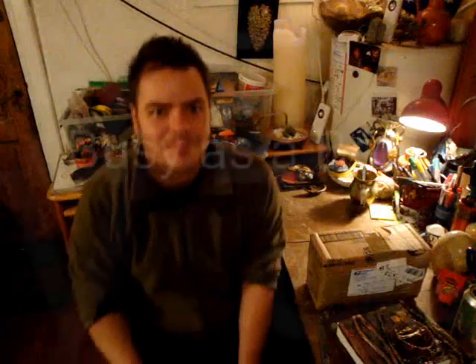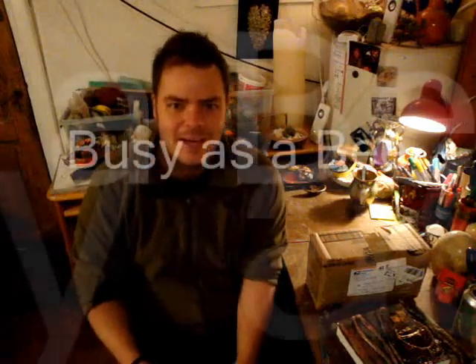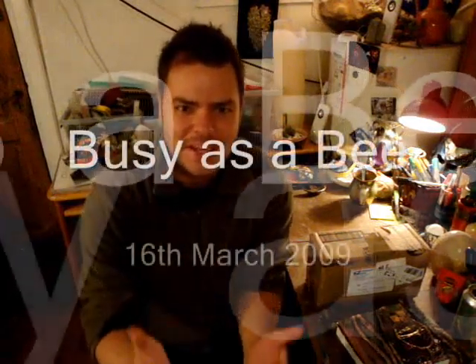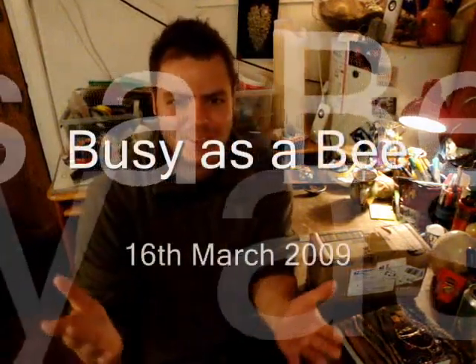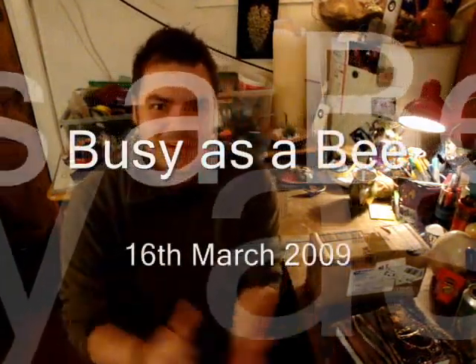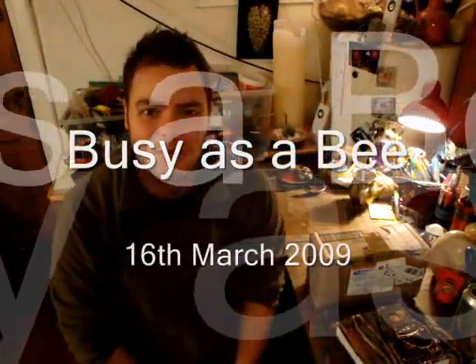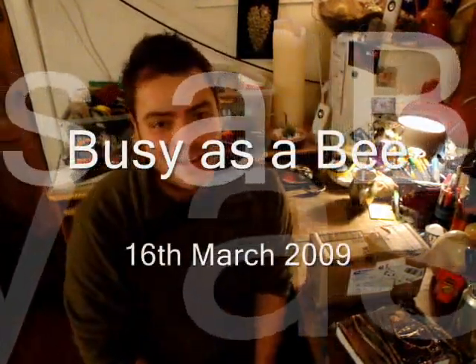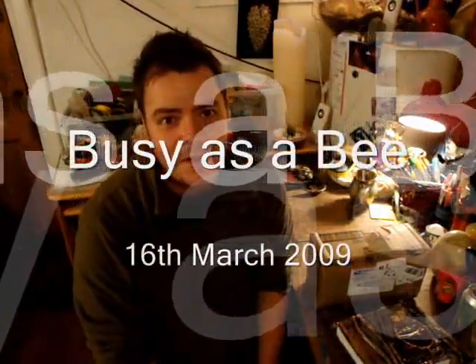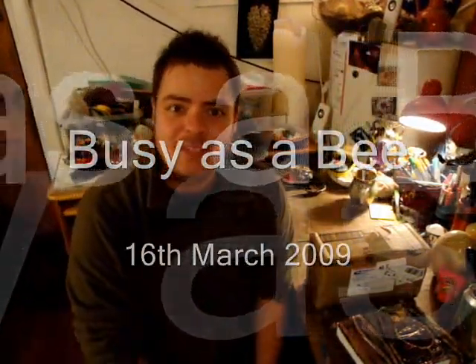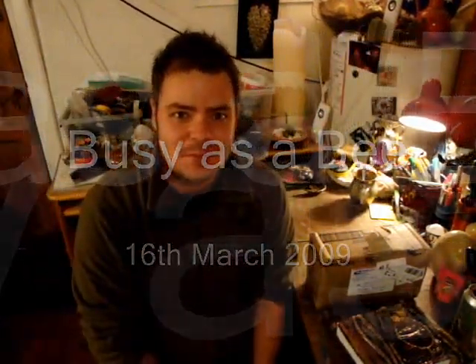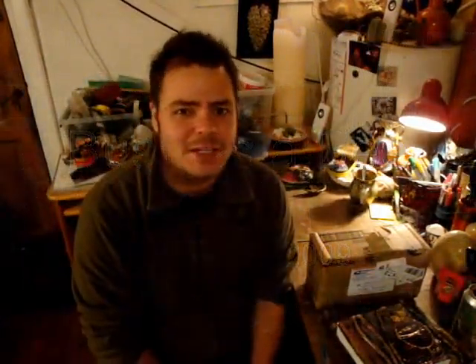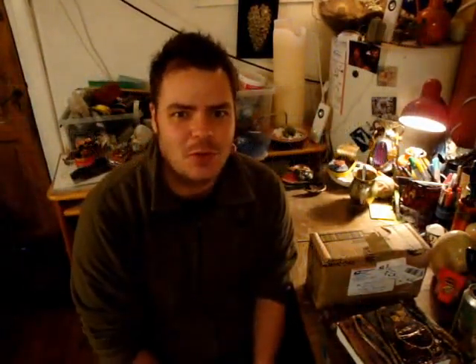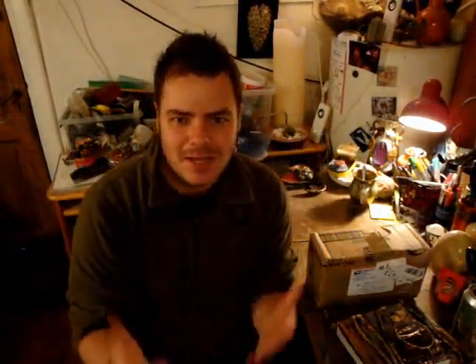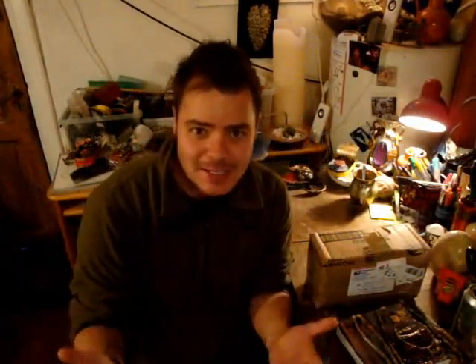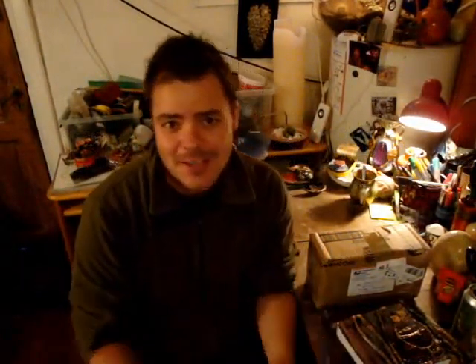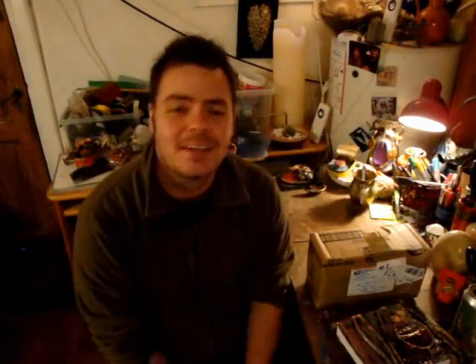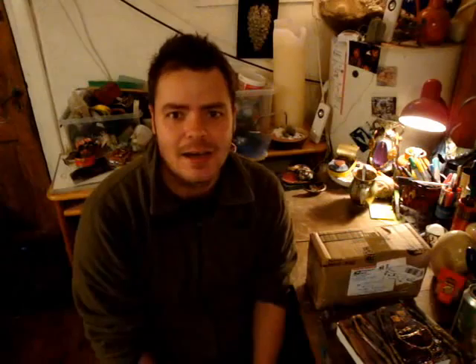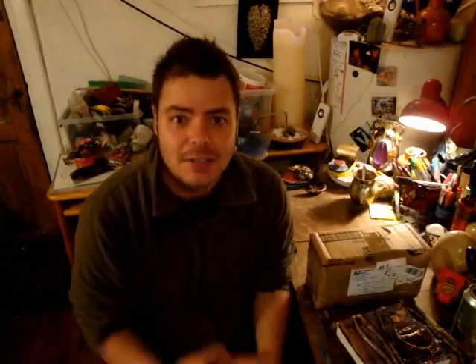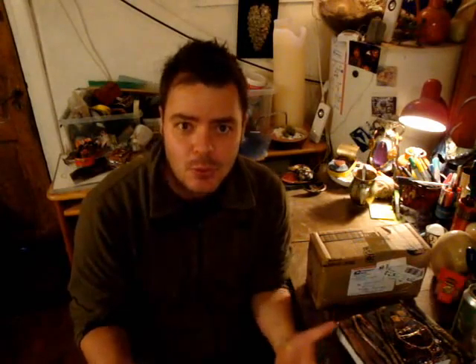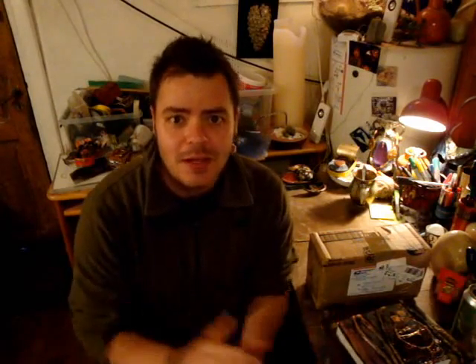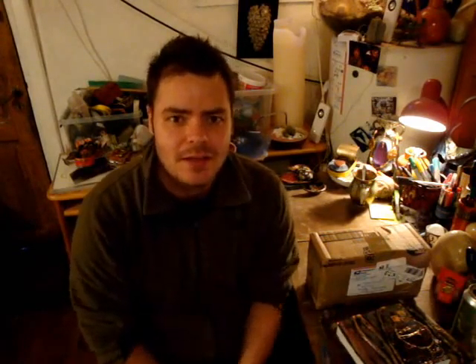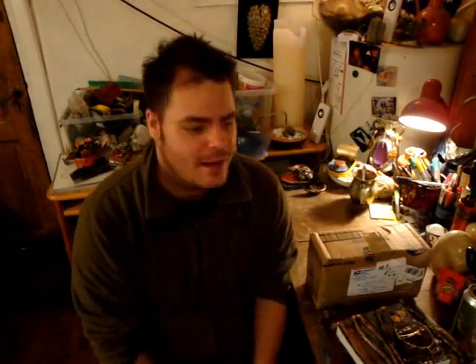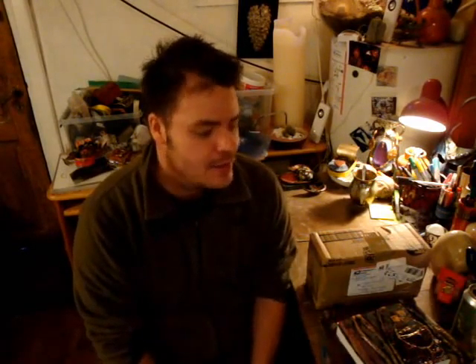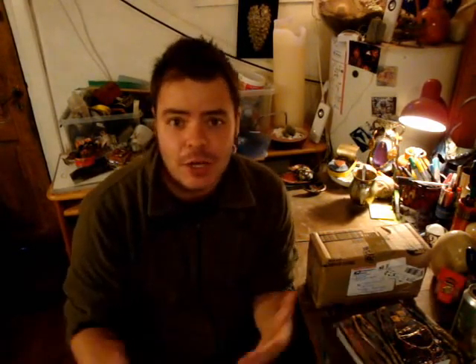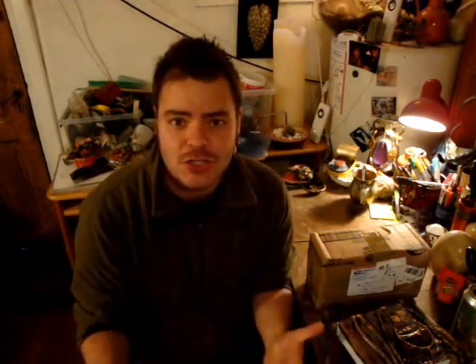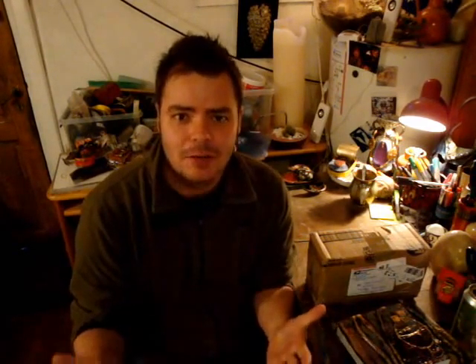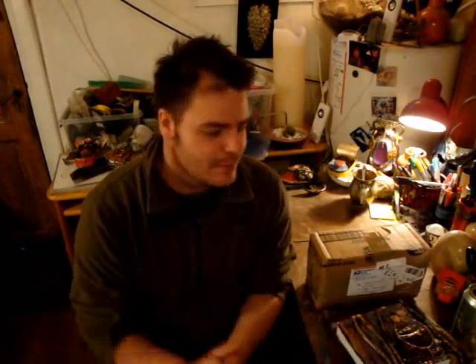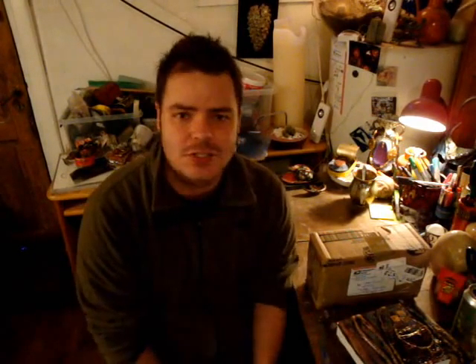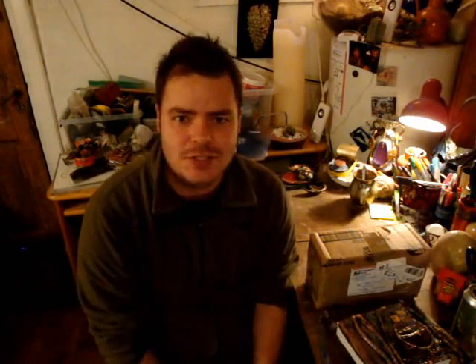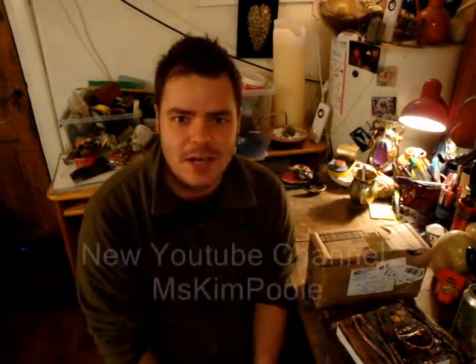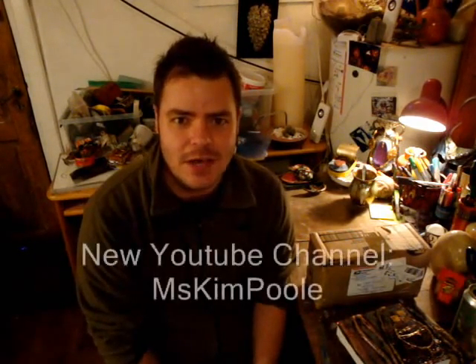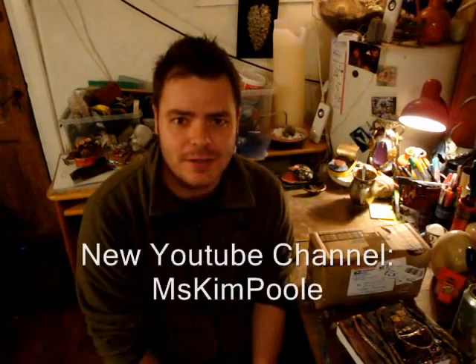Hey guys, how you doing? Today I received a package from Dali Goddess, Kim Poole. Check out her new channel — she's just started it.